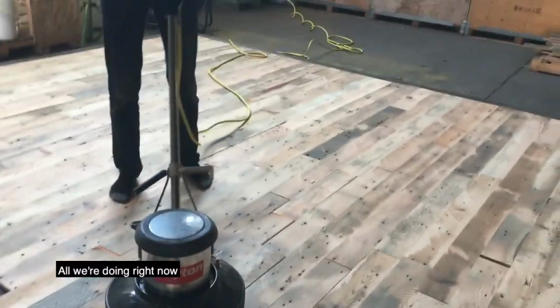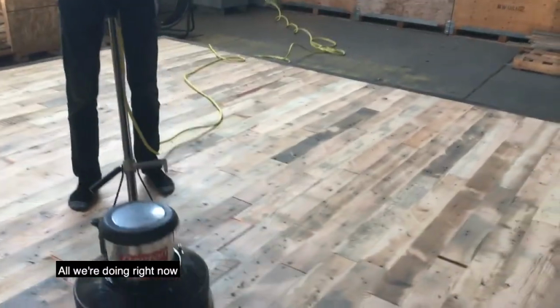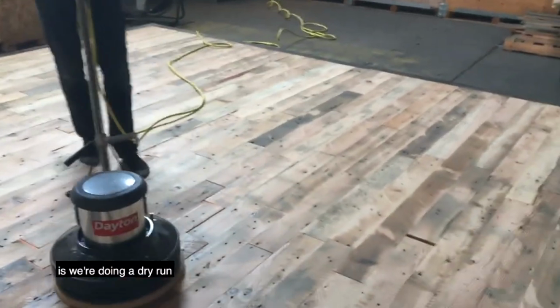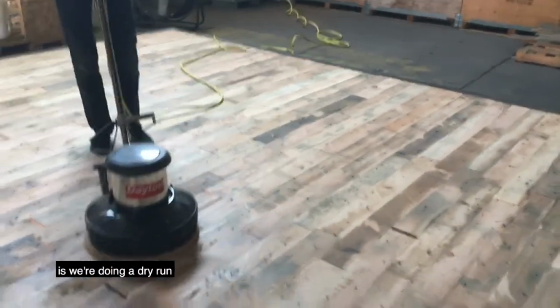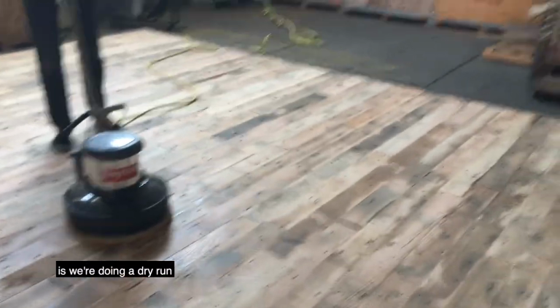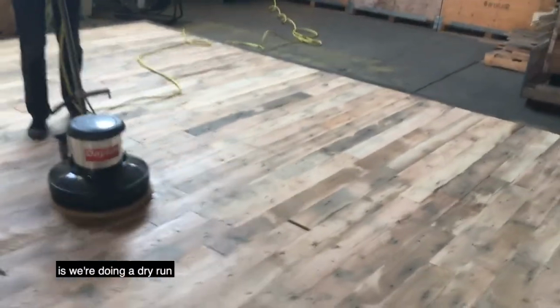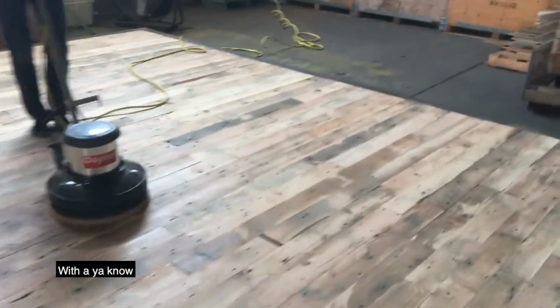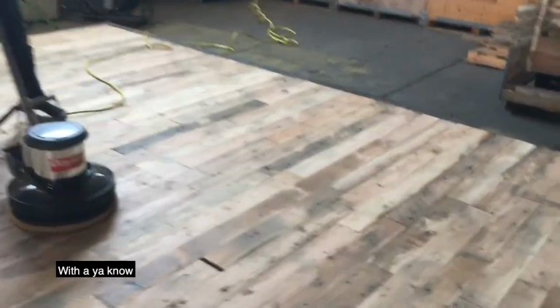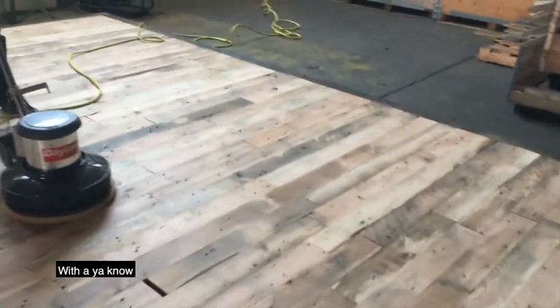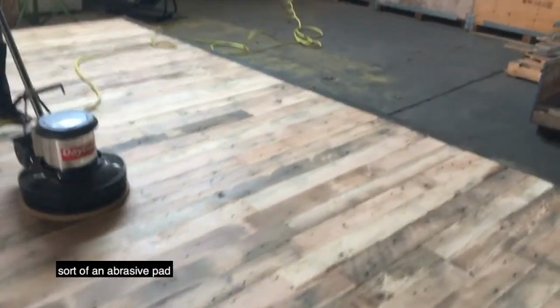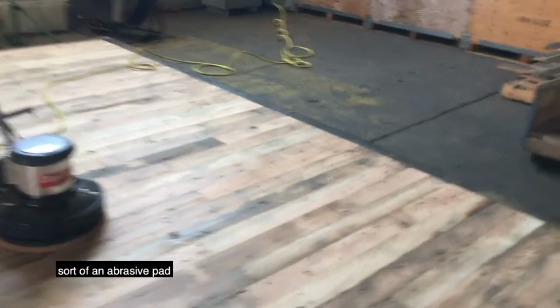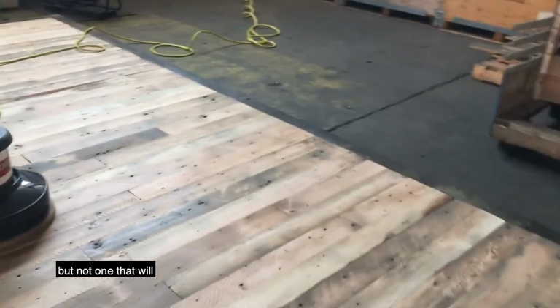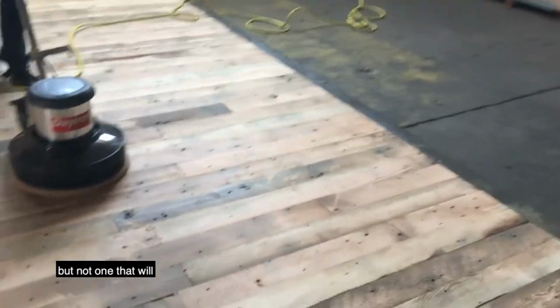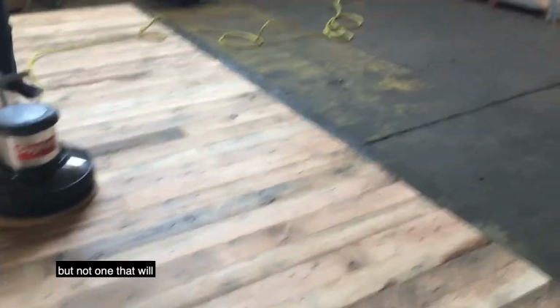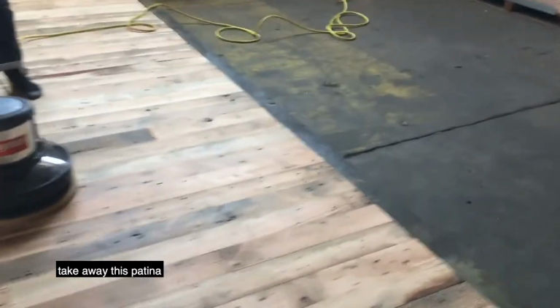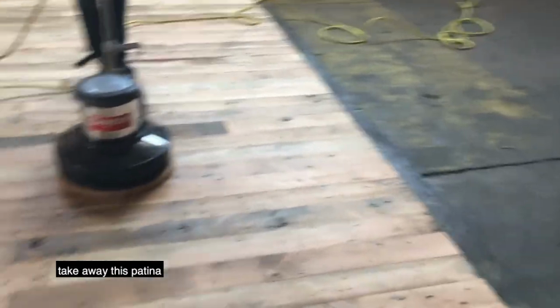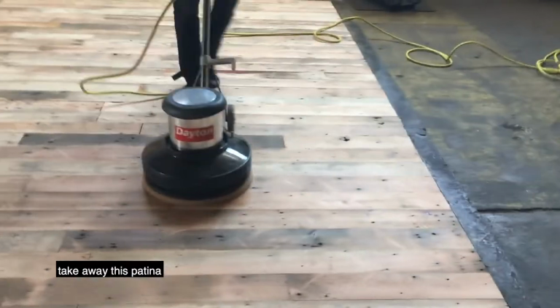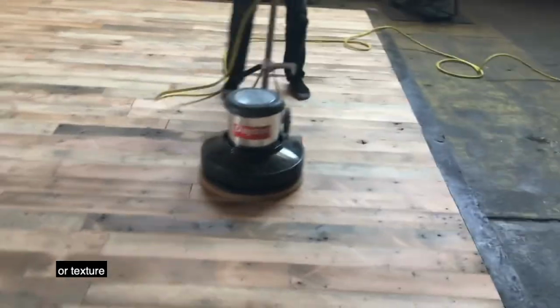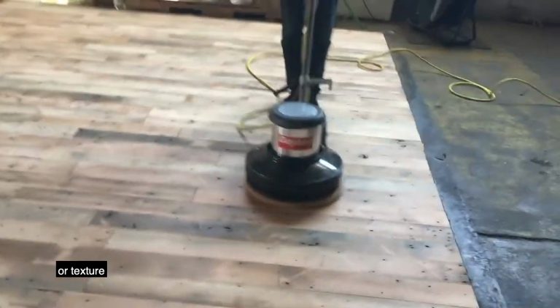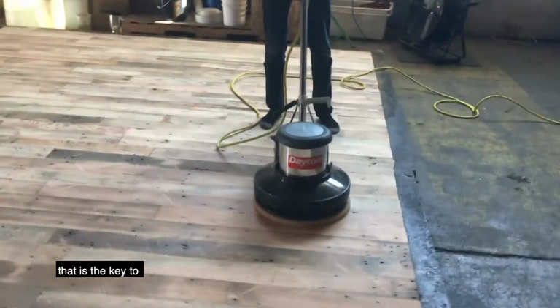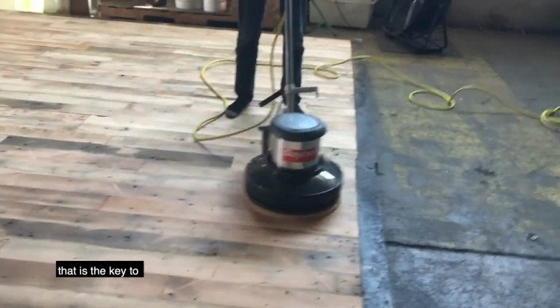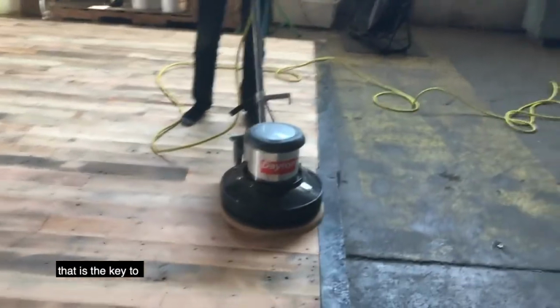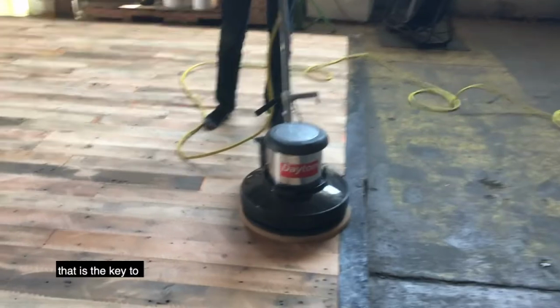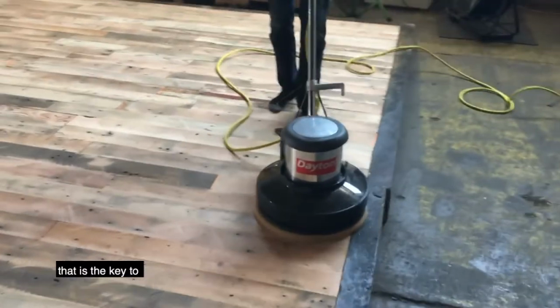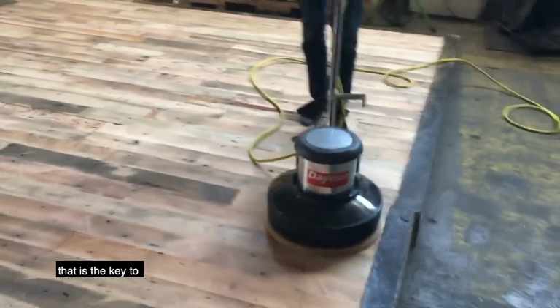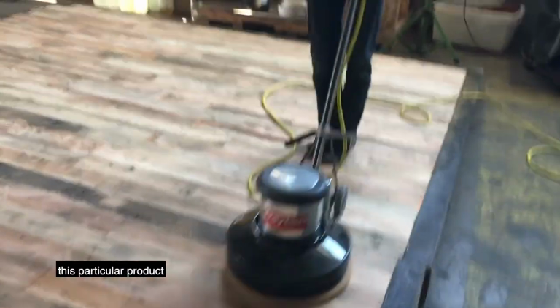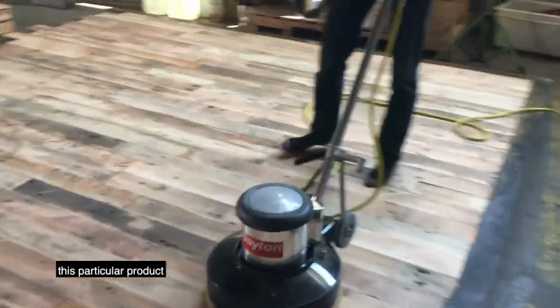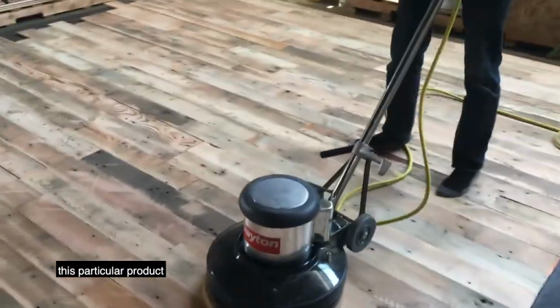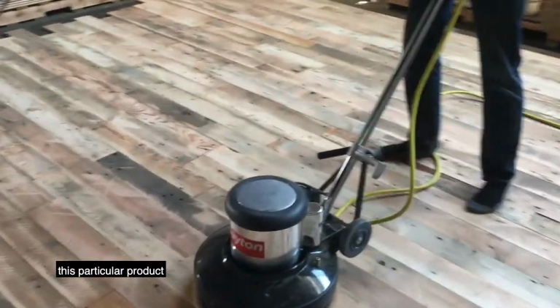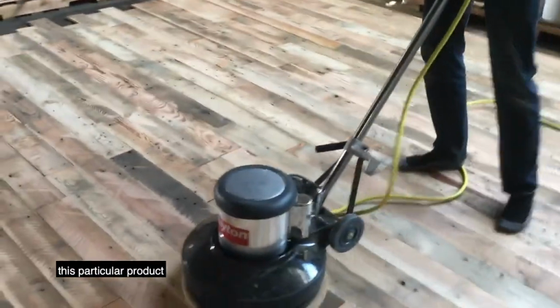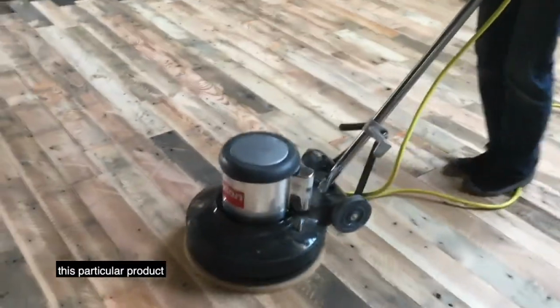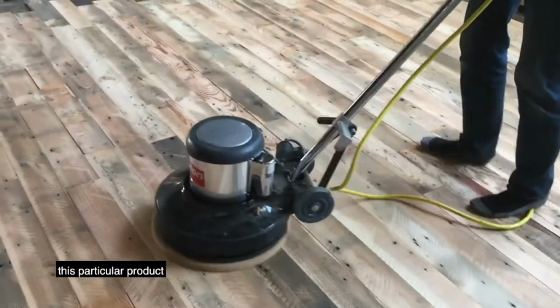All we're doing right now is a dry run with a sort of an abrasive pad, but not one that will take away this patina or texture that is the key to this particular product.